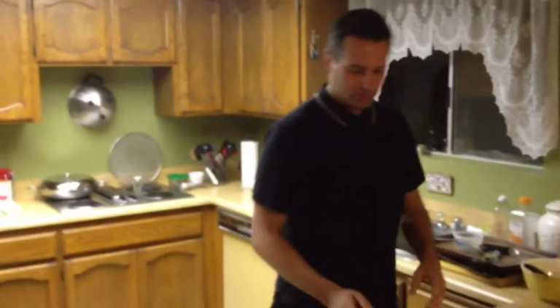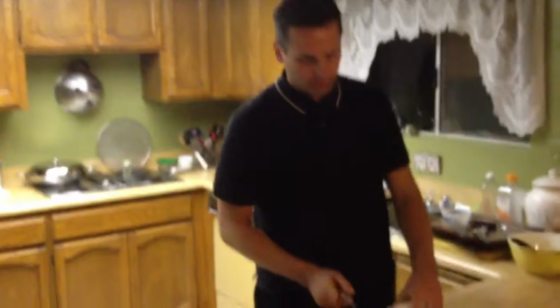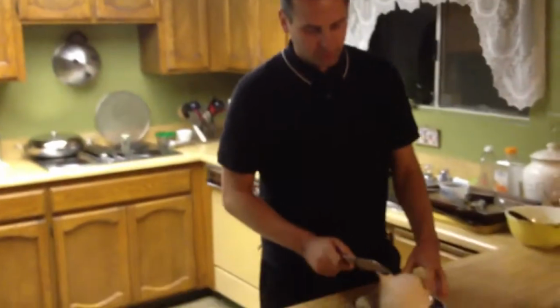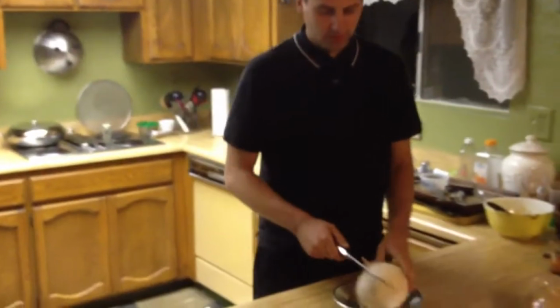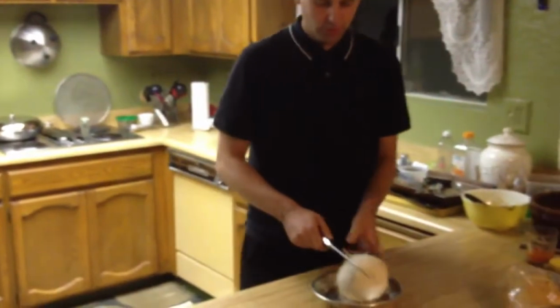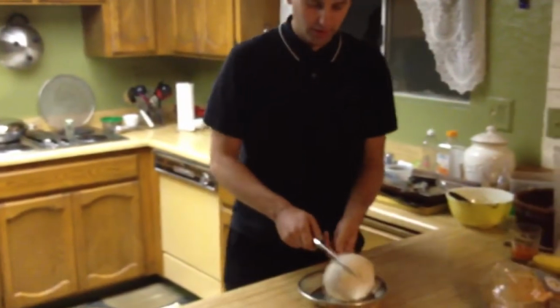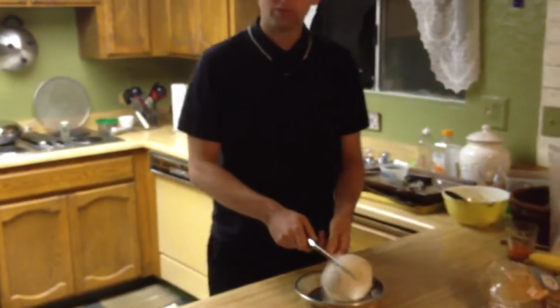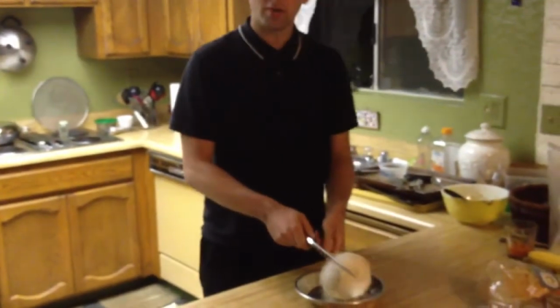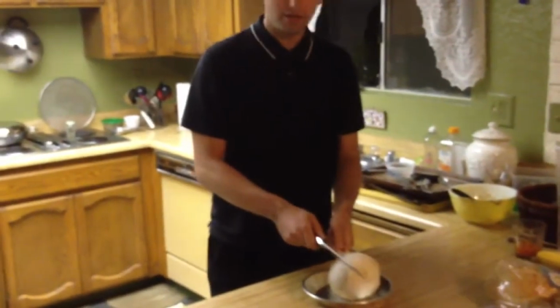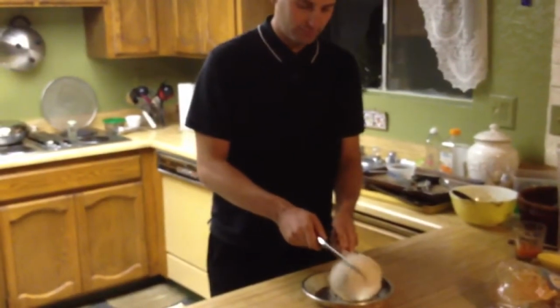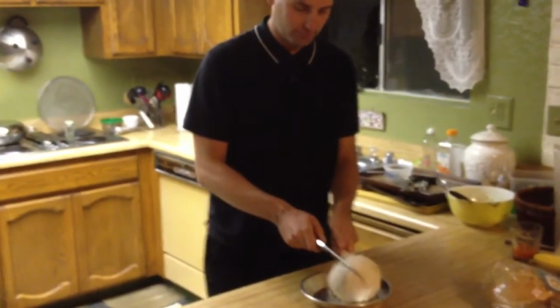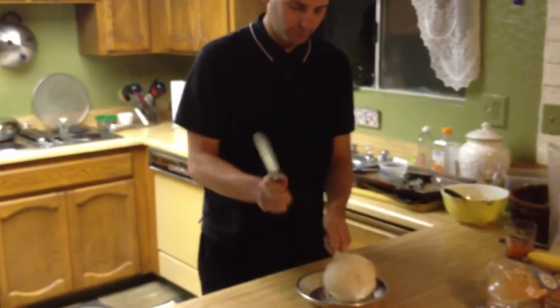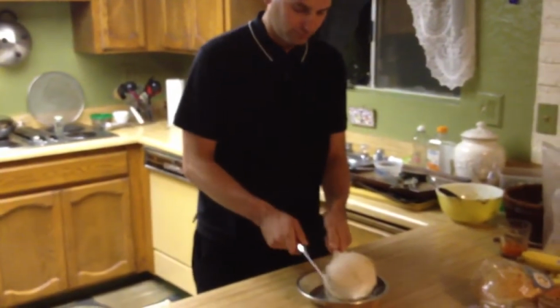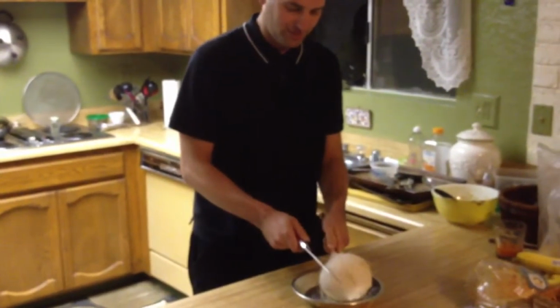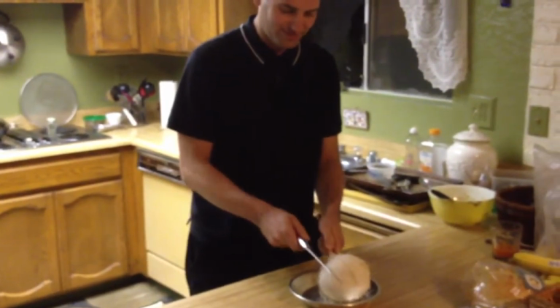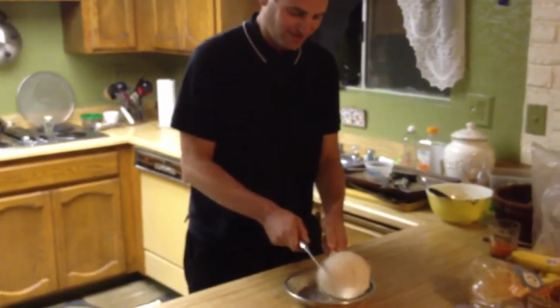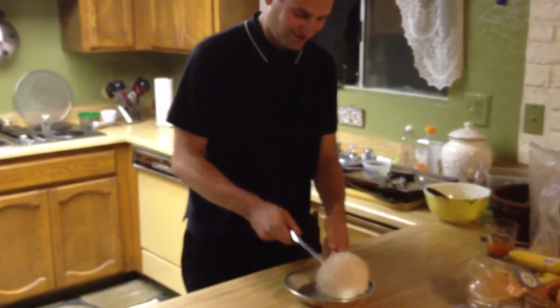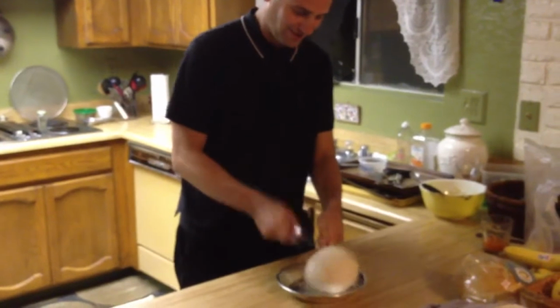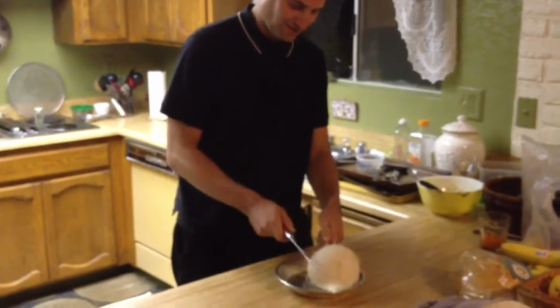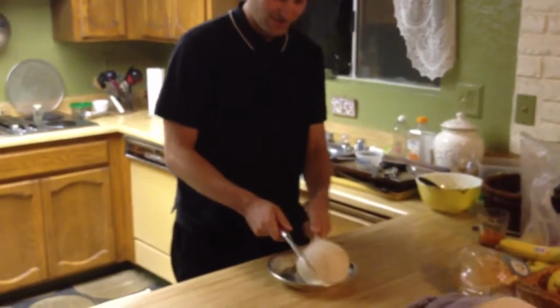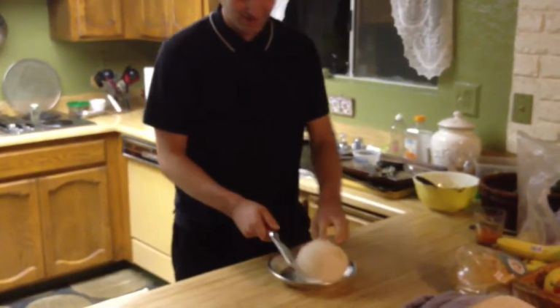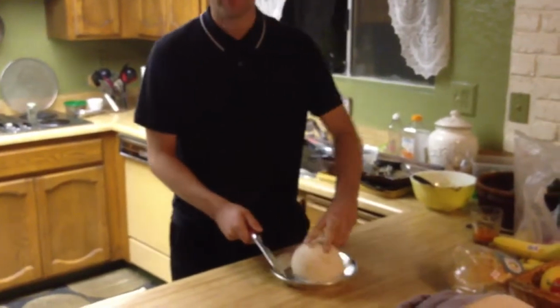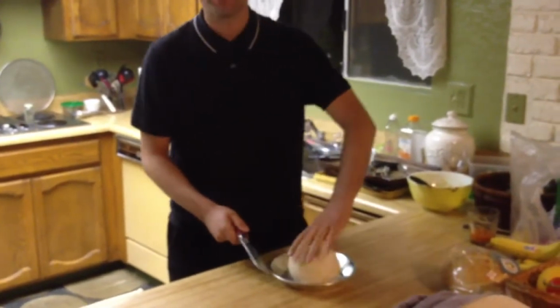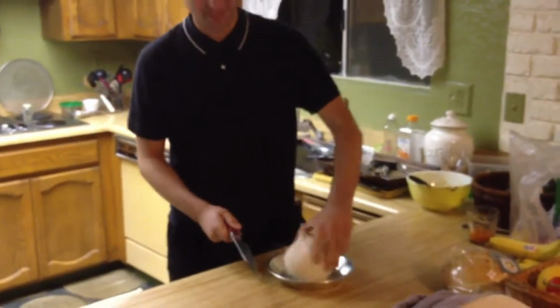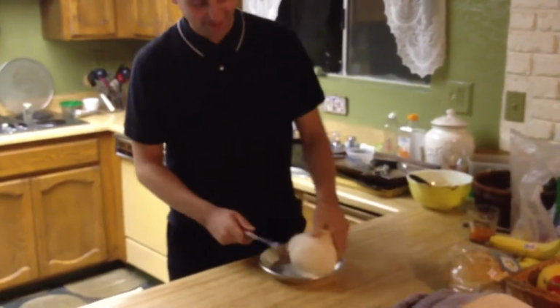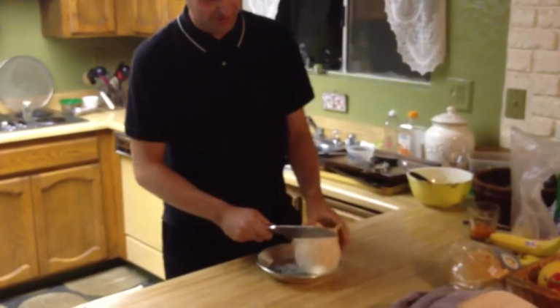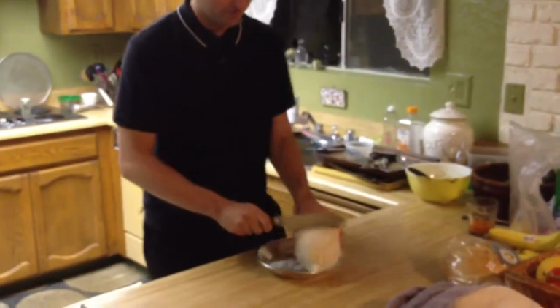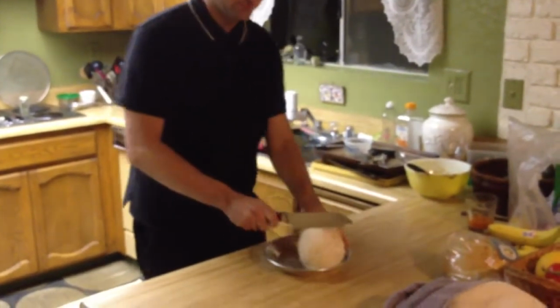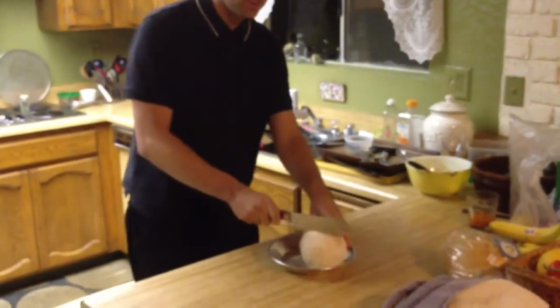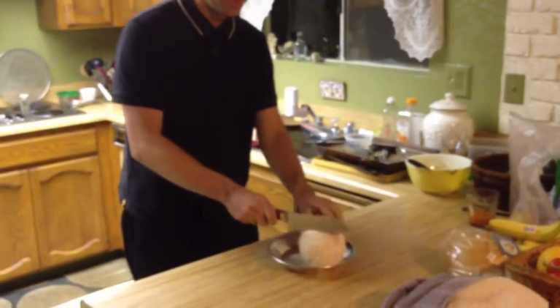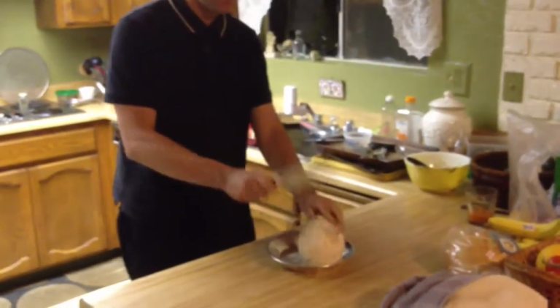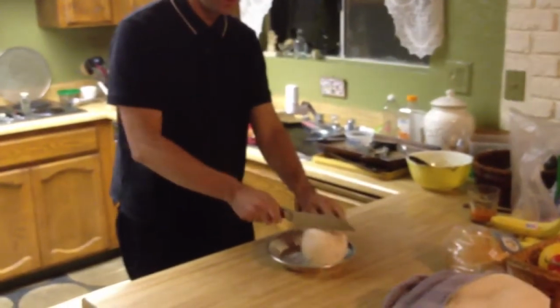Now you're going to want to make a couple quick chops at it and break the skin of the coconut. This will peel back some layers of it.